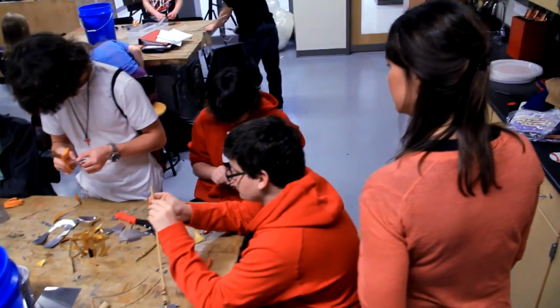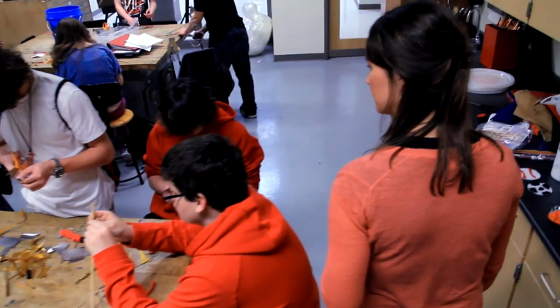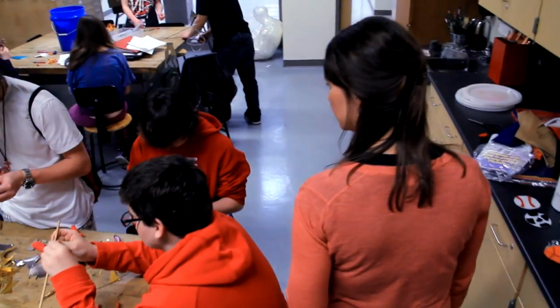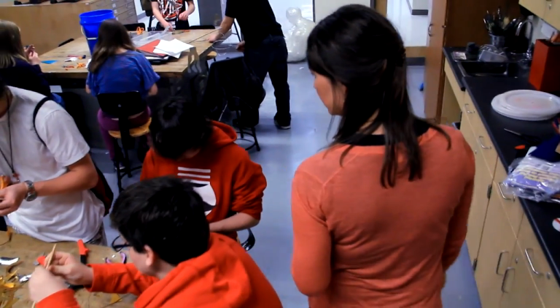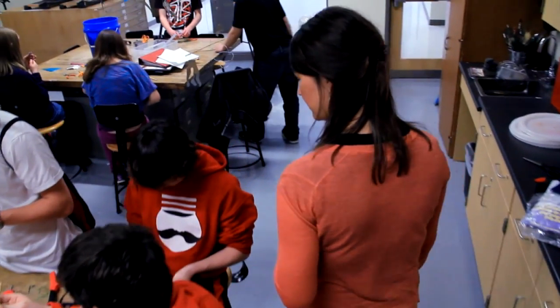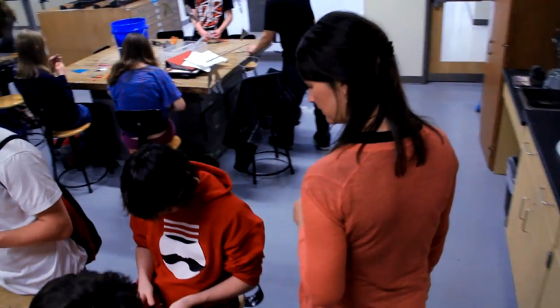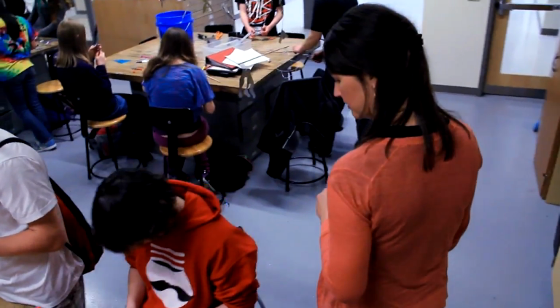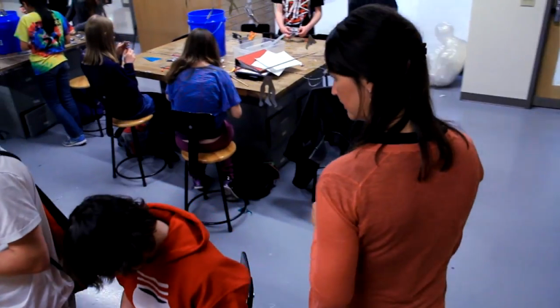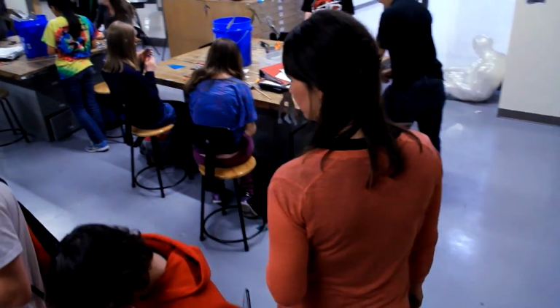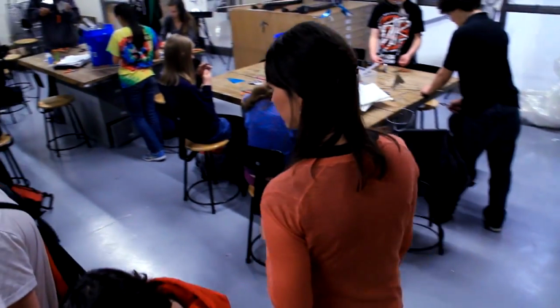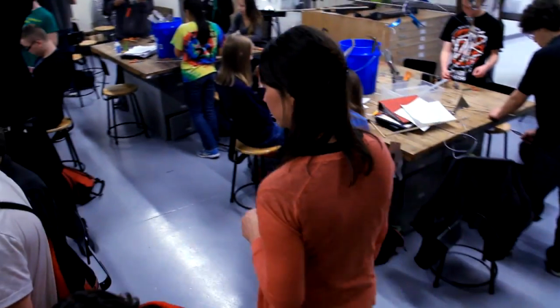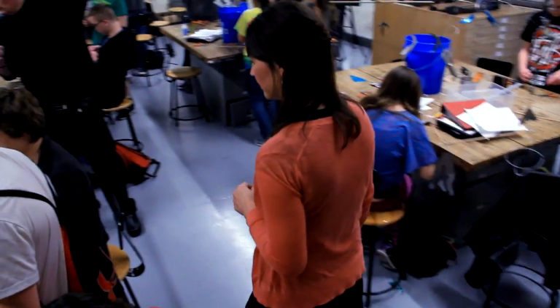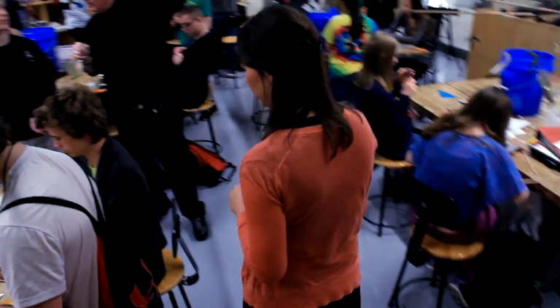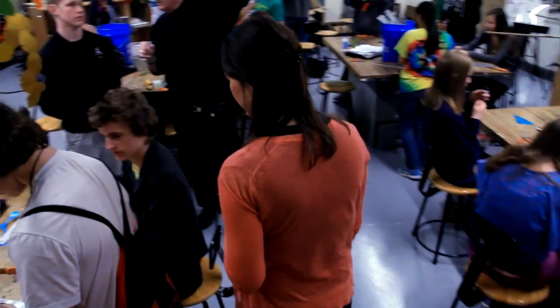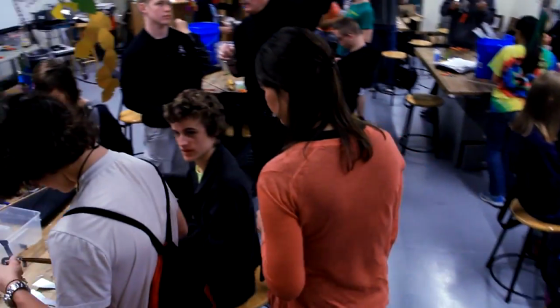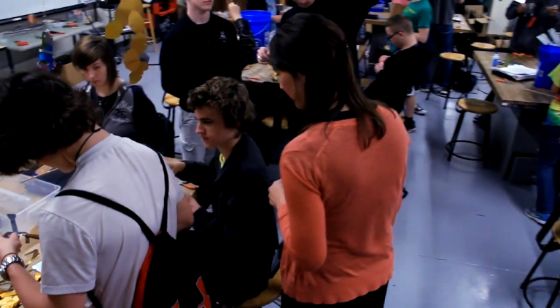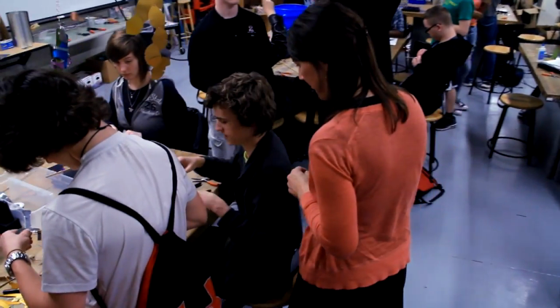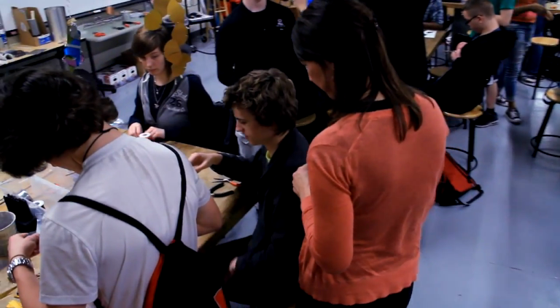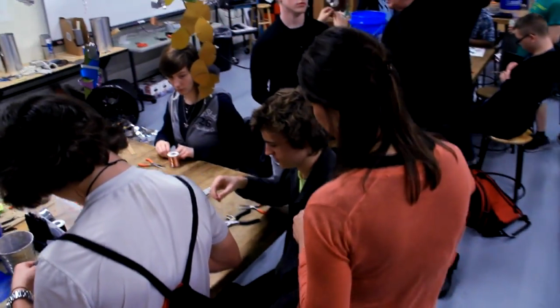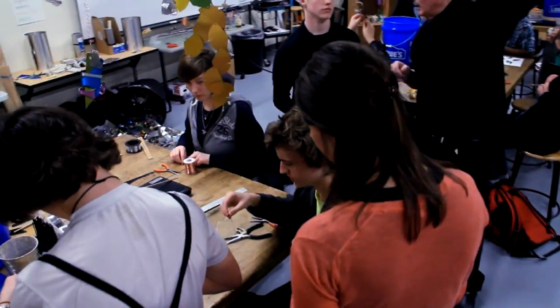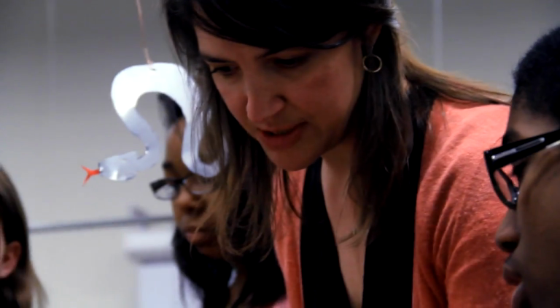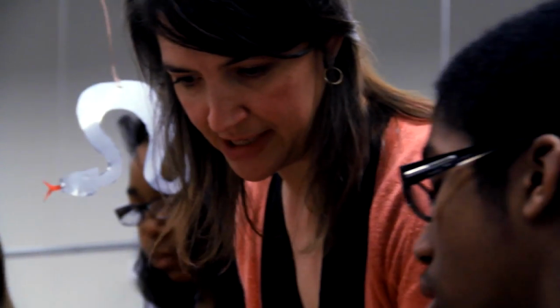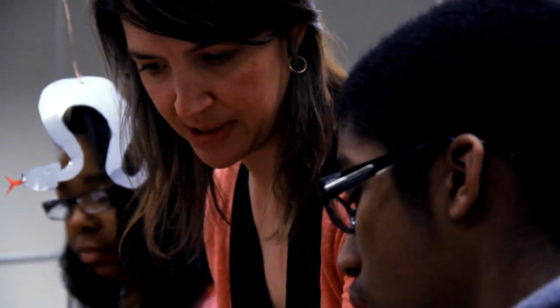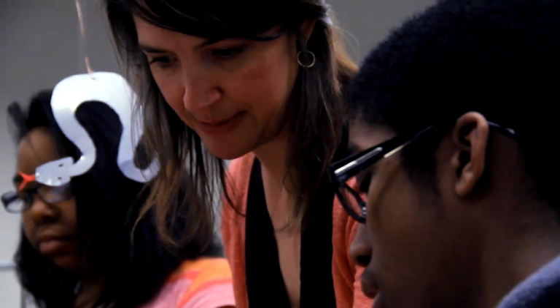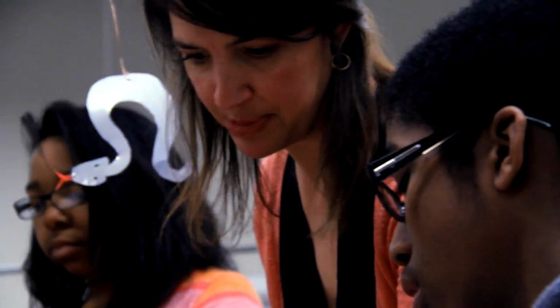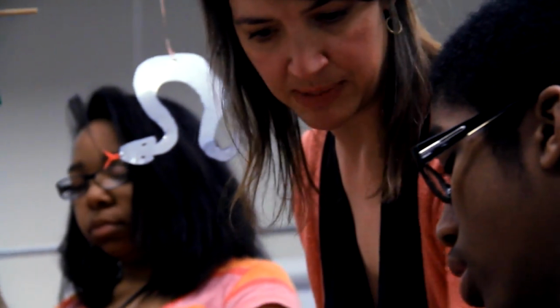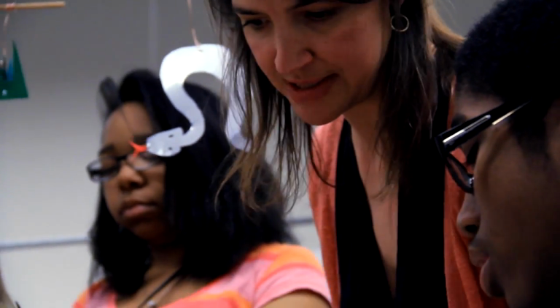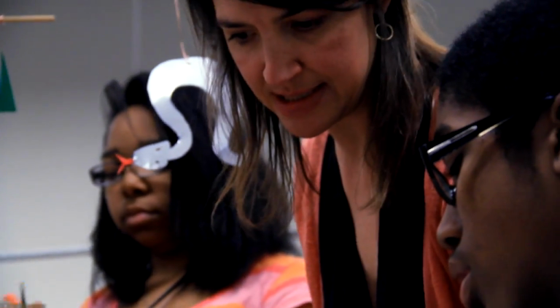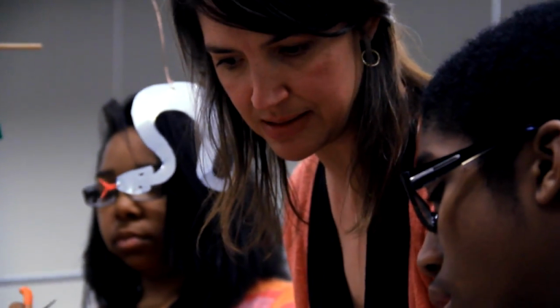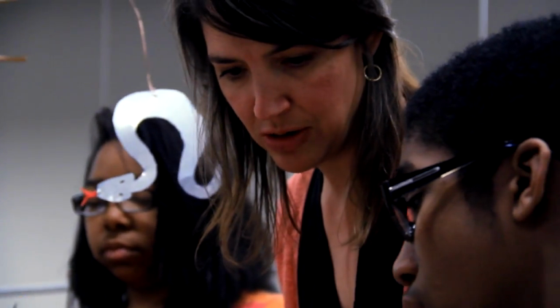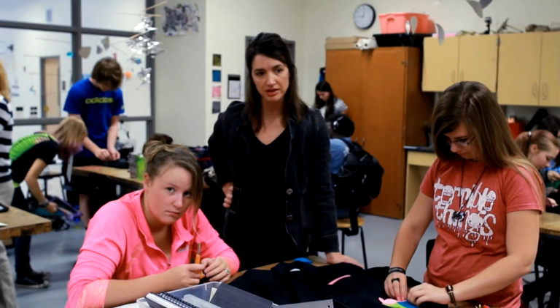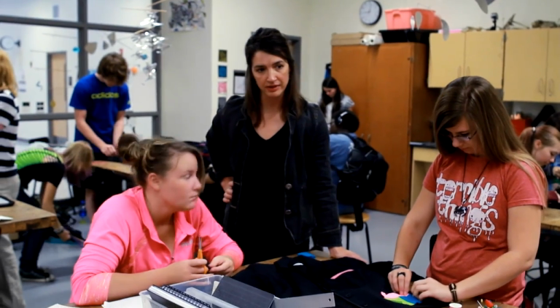I think some of the best advice I've had as a teacher is to teach what you love. As art teachers we have this great opportunity to connect with people at a time in their lives that's really critical, when they're sort of forming who they are.